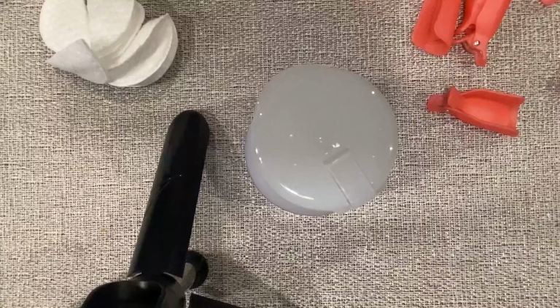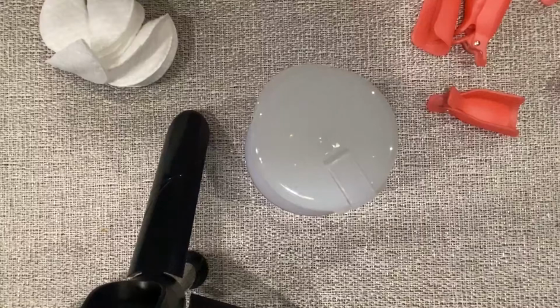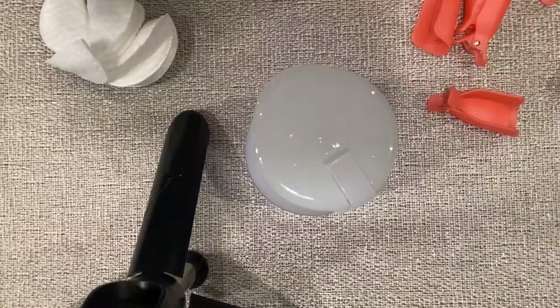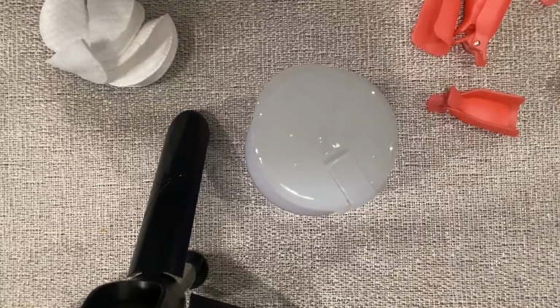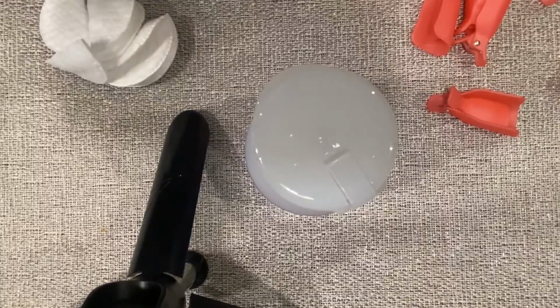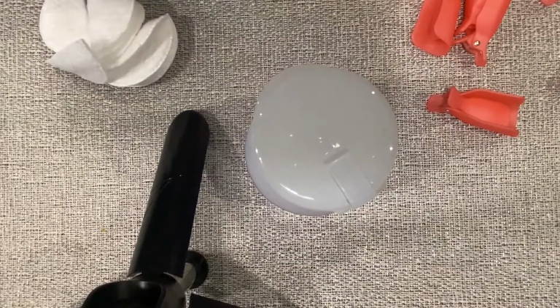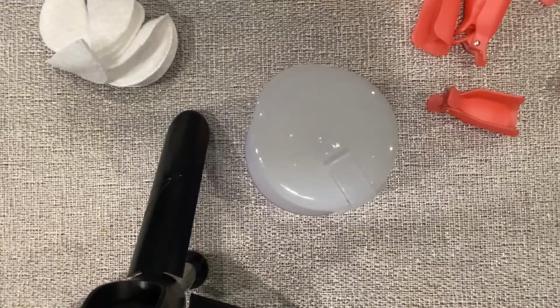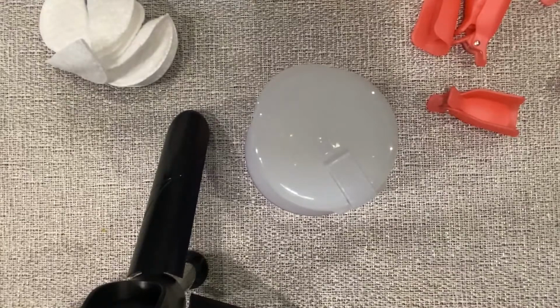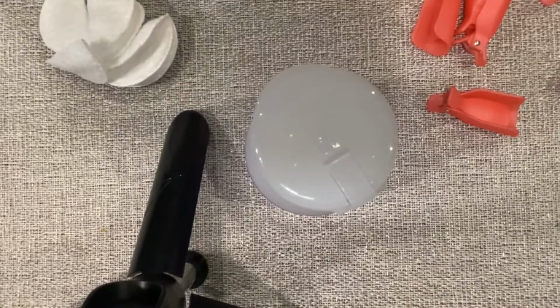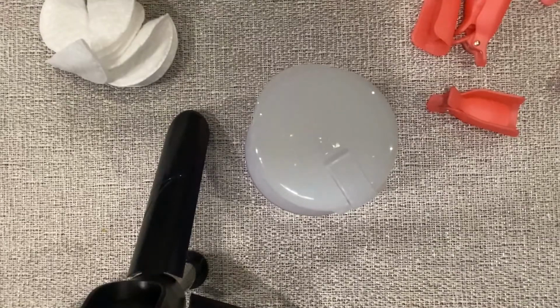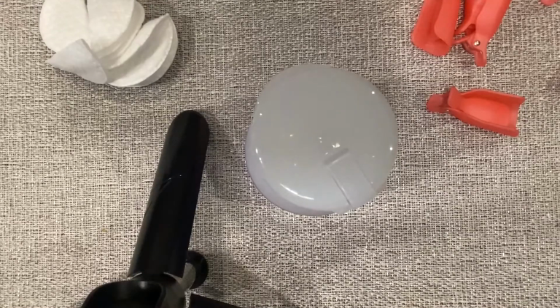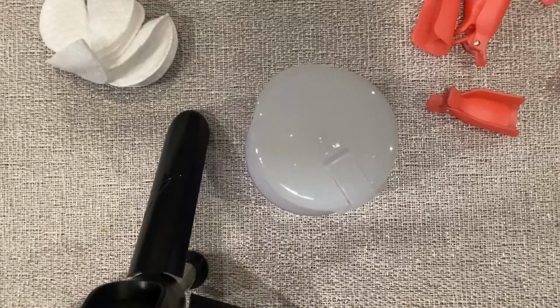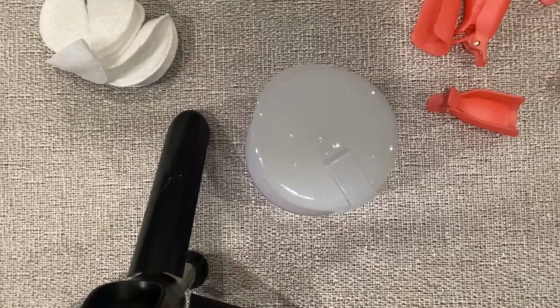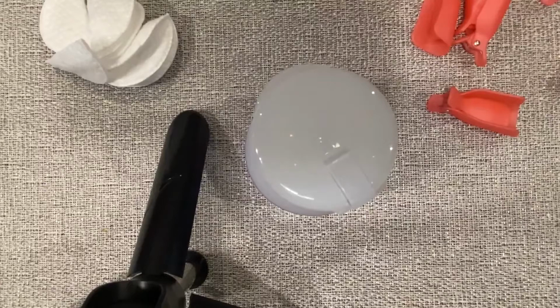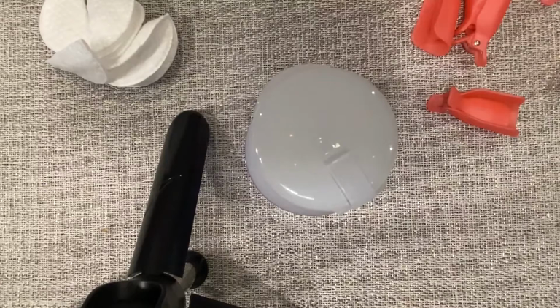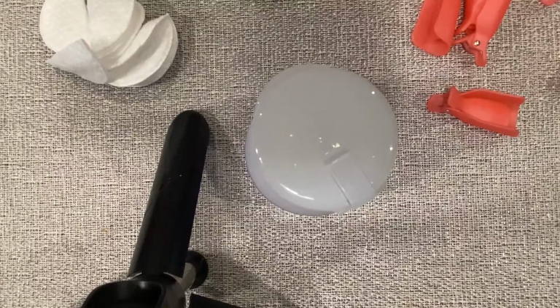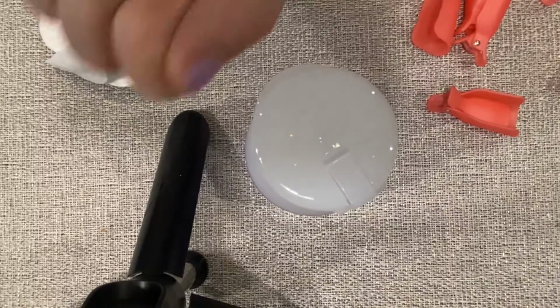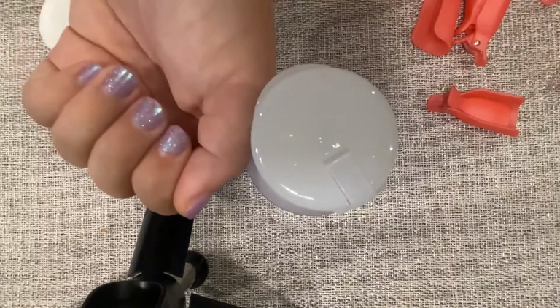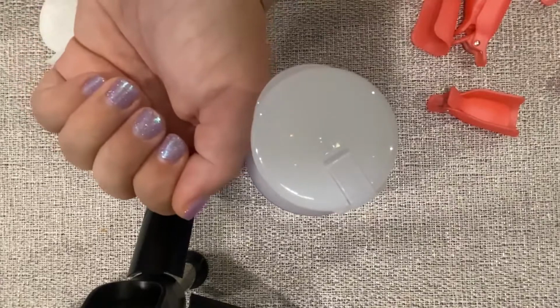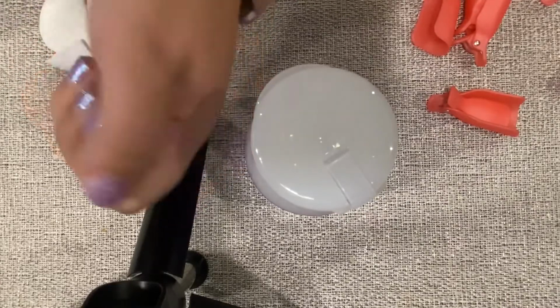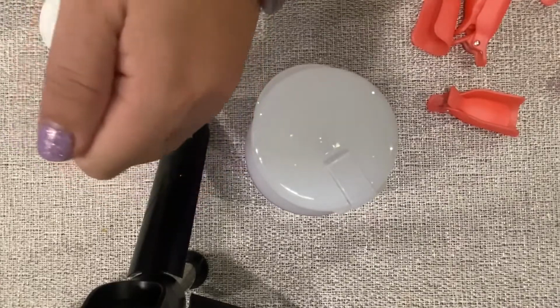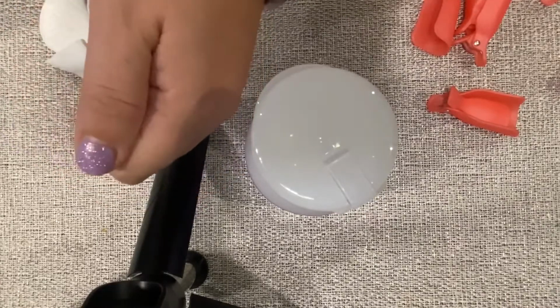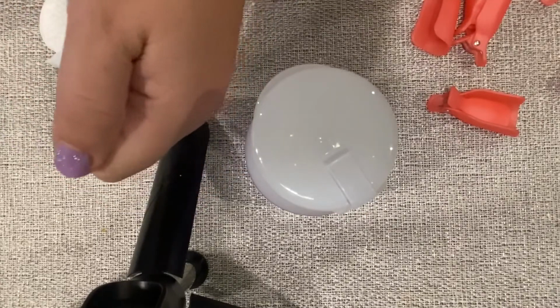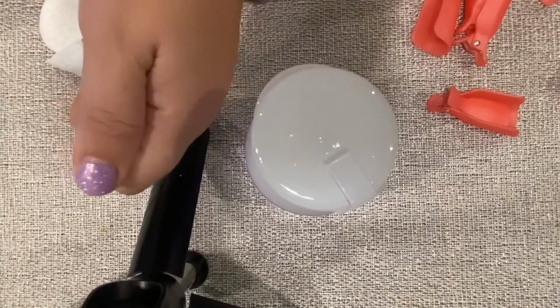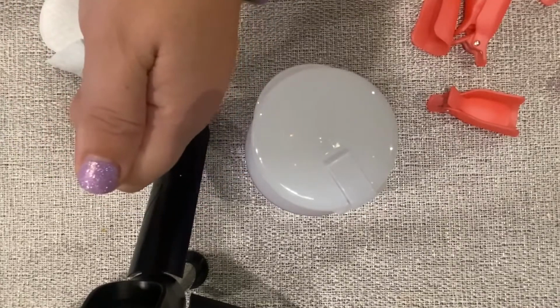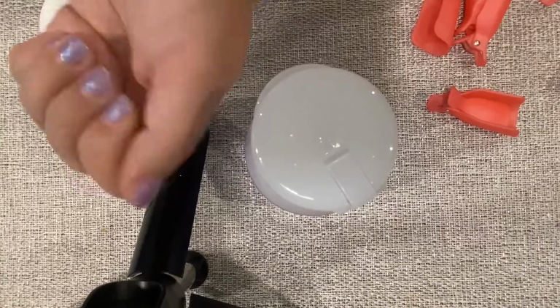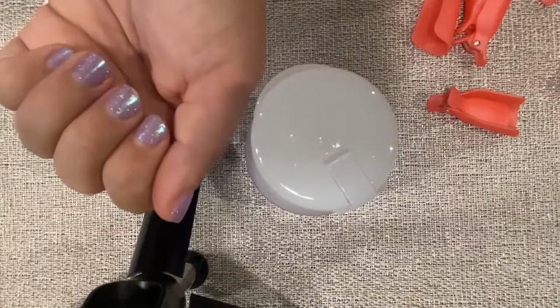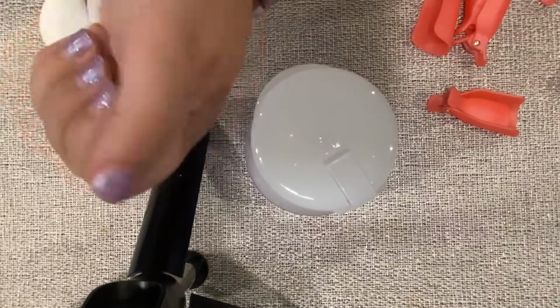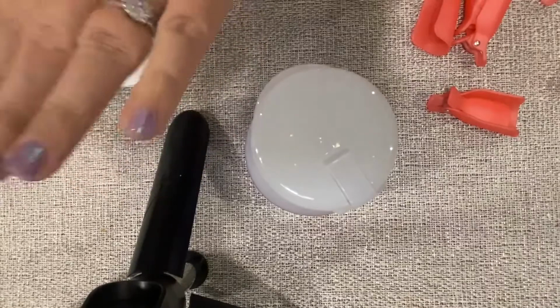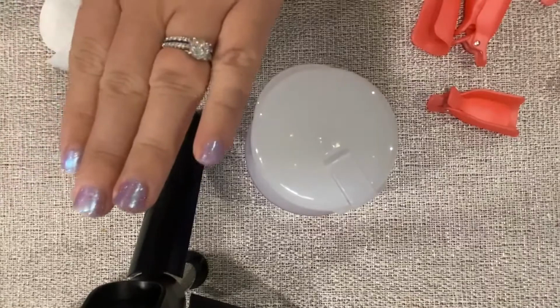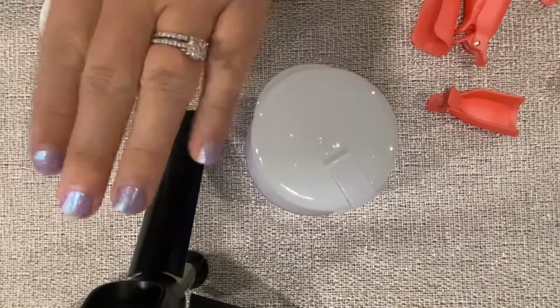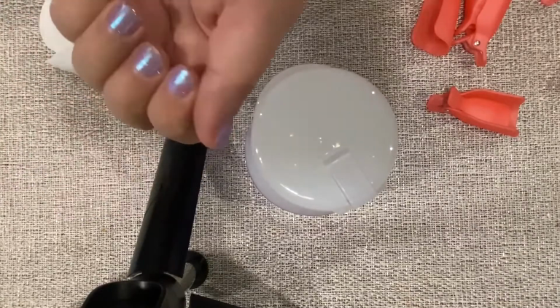Hey guys, it's Jen. I thought I would just do a little video on how I remove my nail polish strips. These ones have been on for a good two weeks and there's tons of growth, so it's time to switch them out.